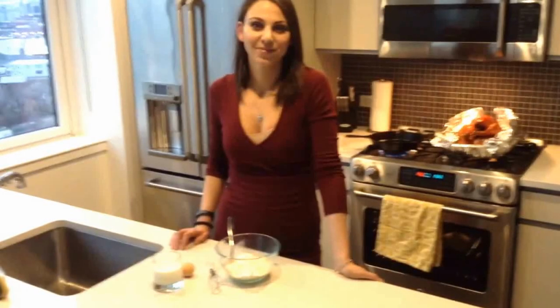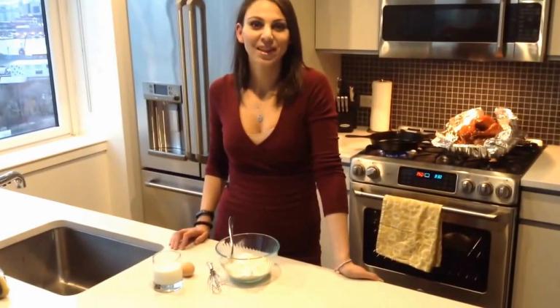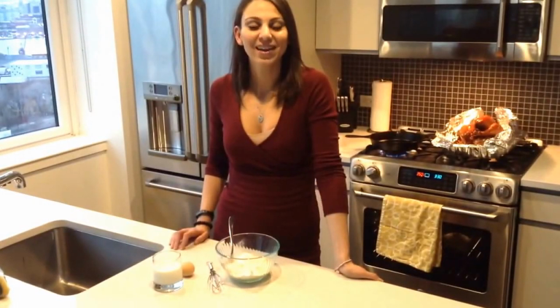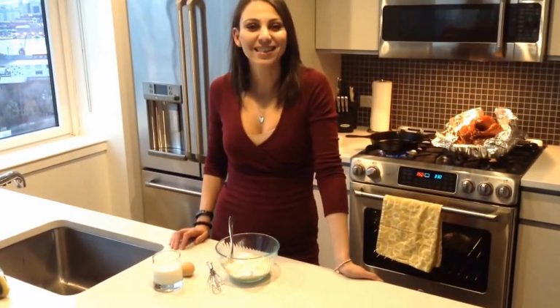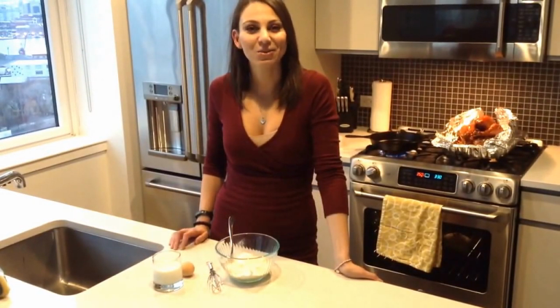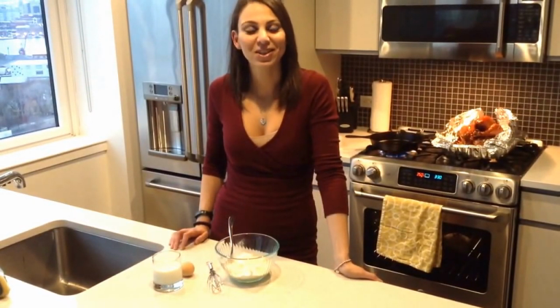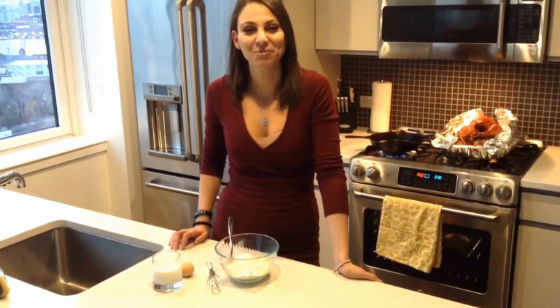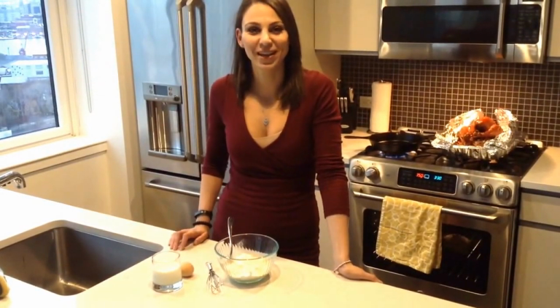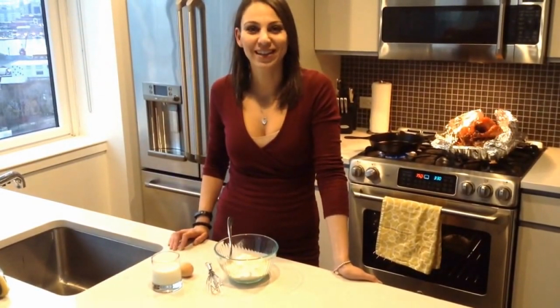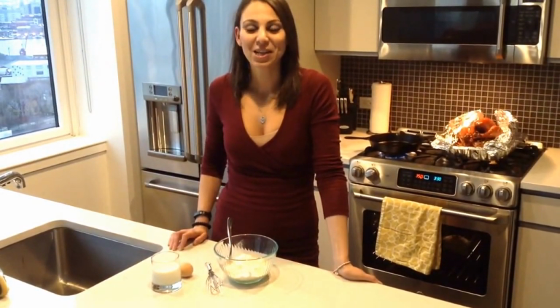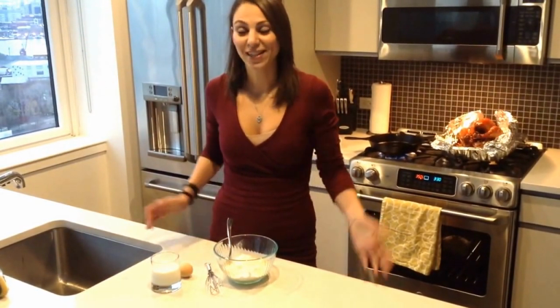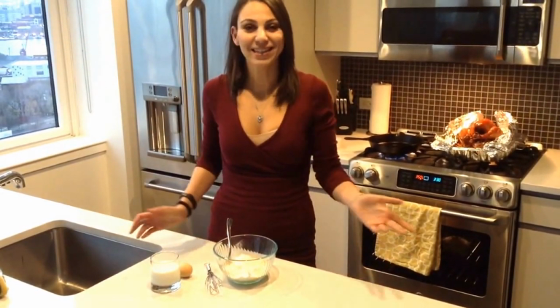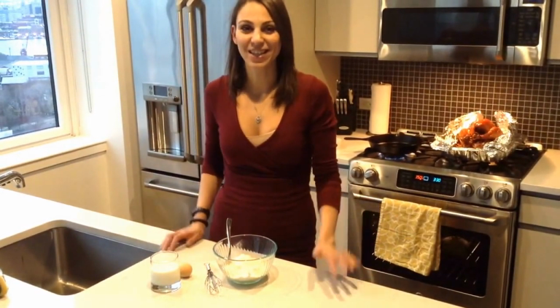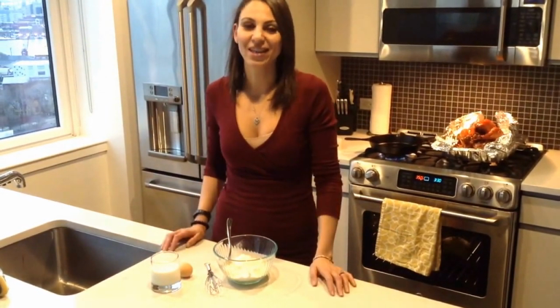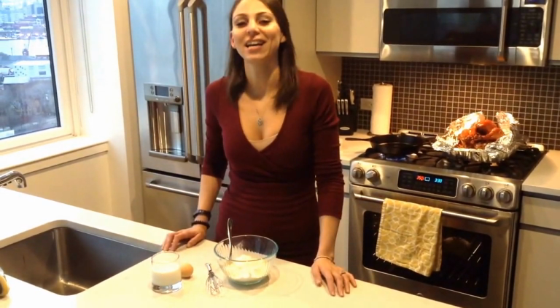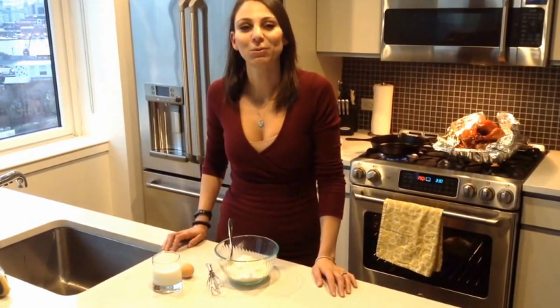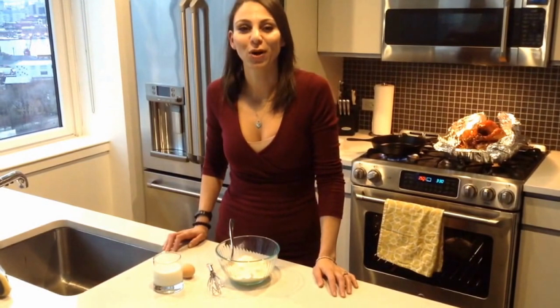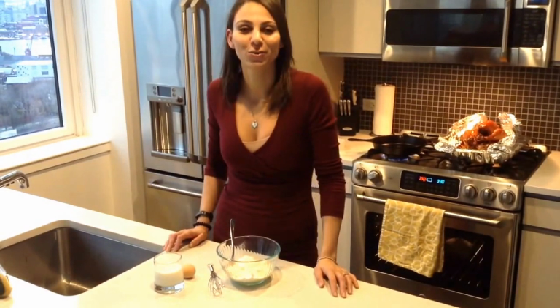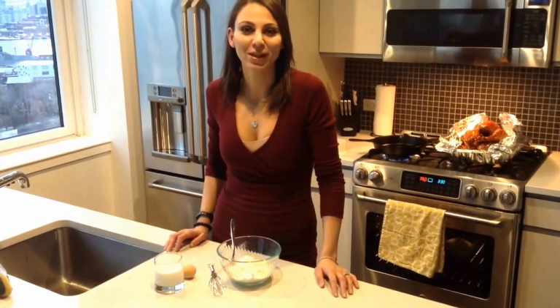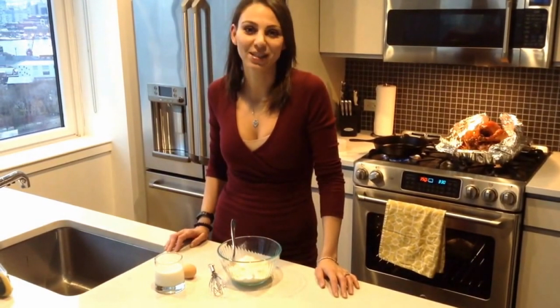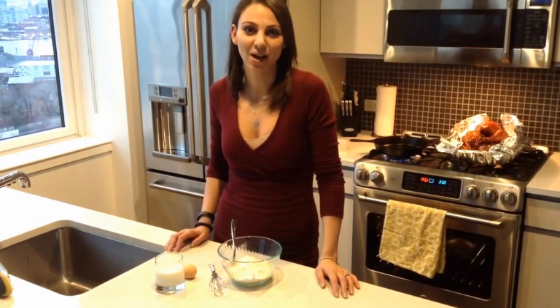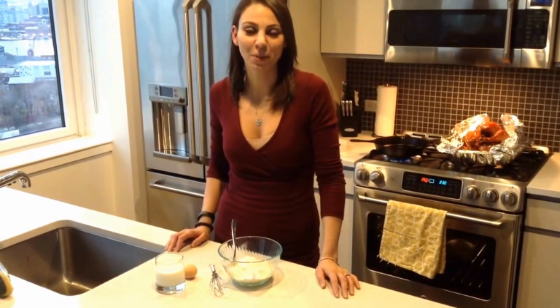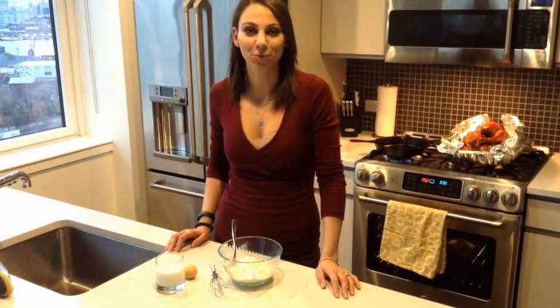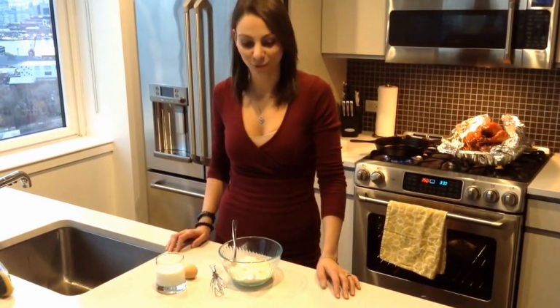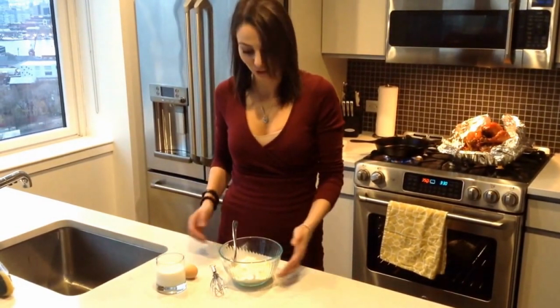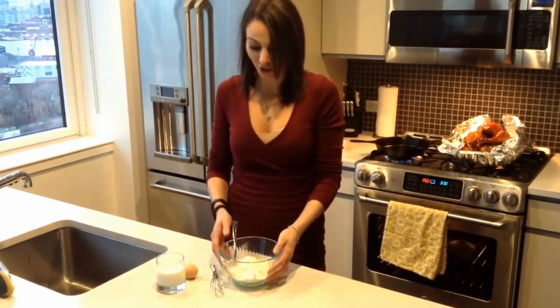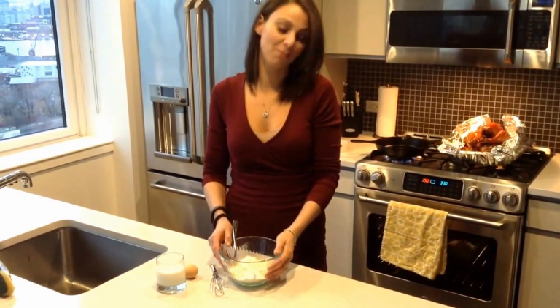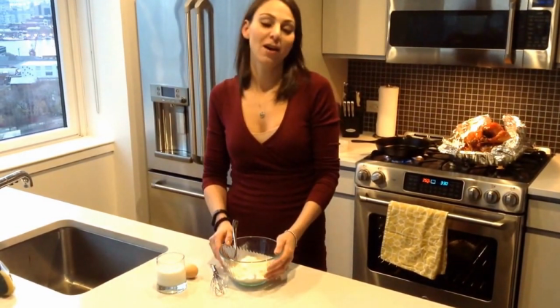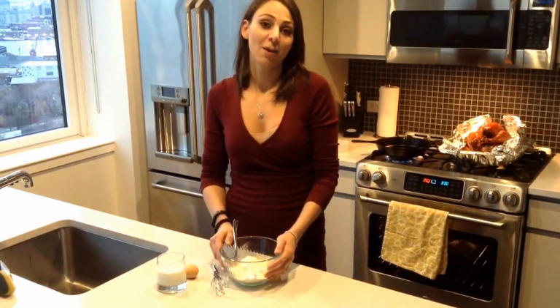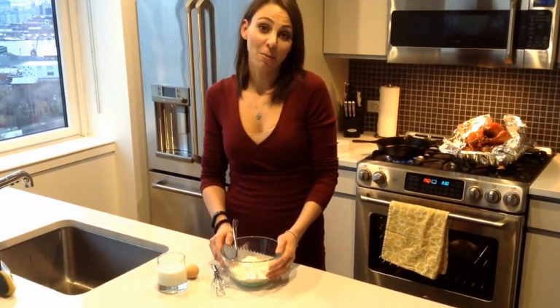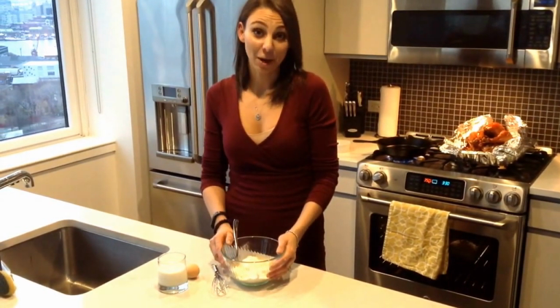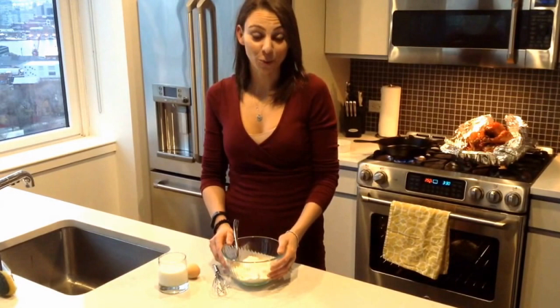Hey guys, thanks for watching. I'm Miss Organic. So today's Thanksgiving and I had a couple of requests from people to show them how I make my cornbread.